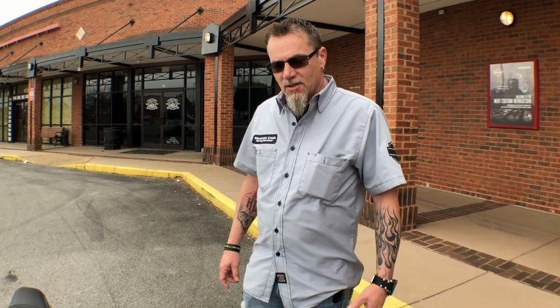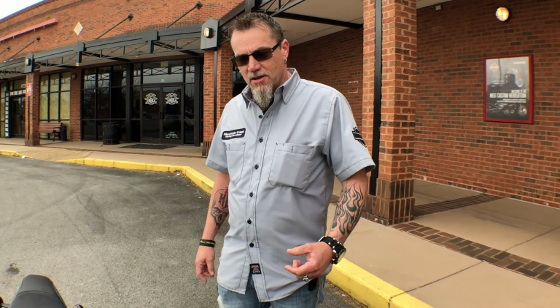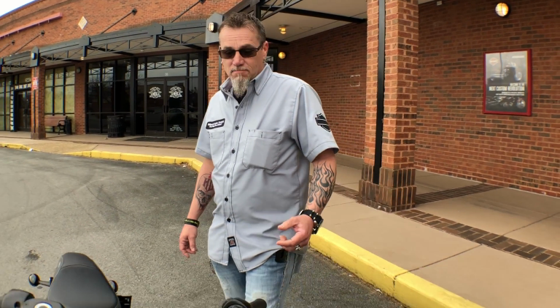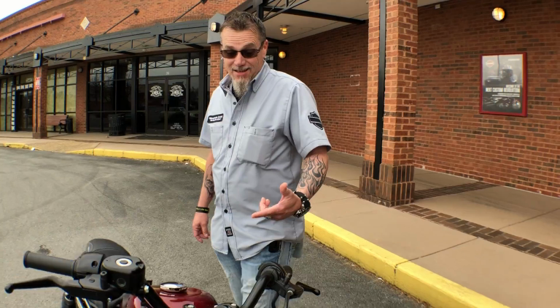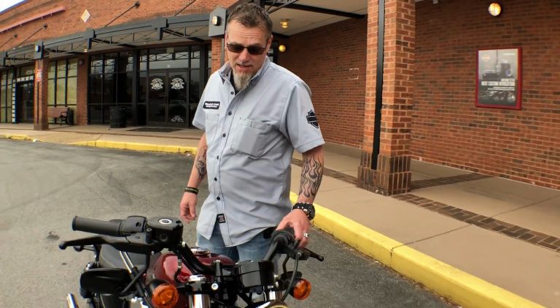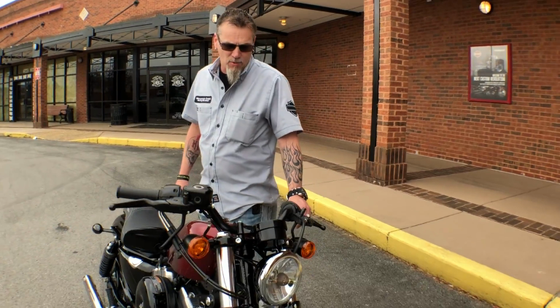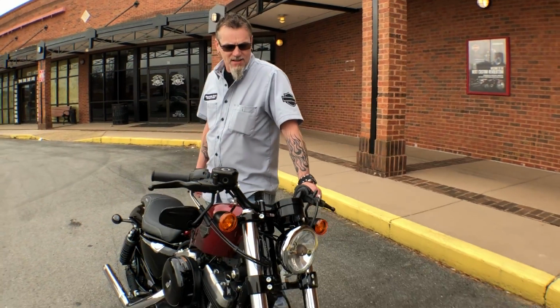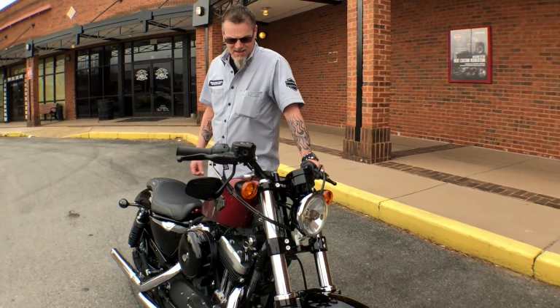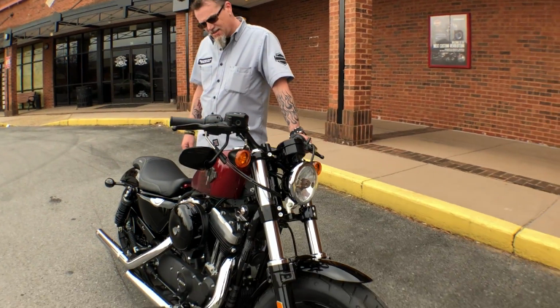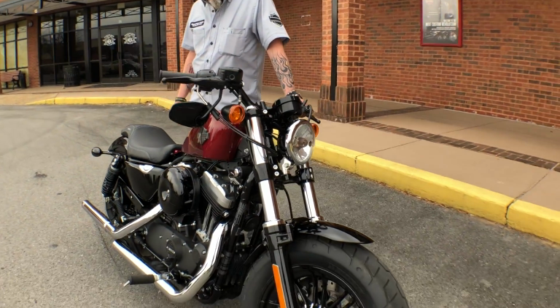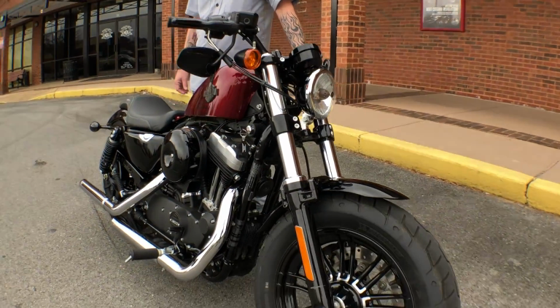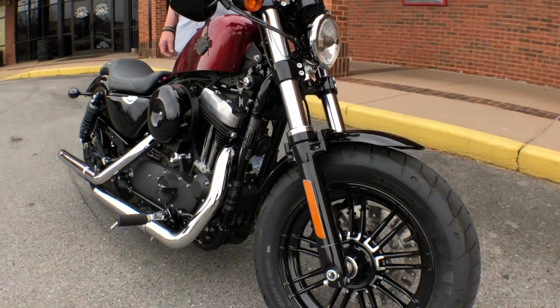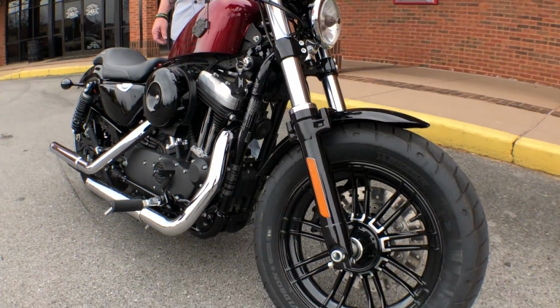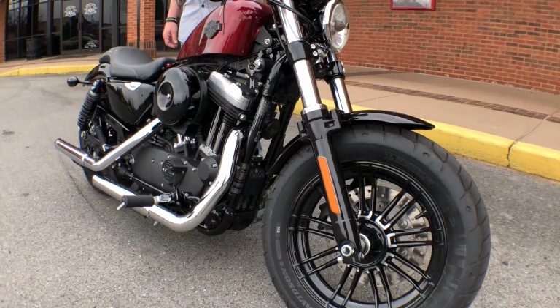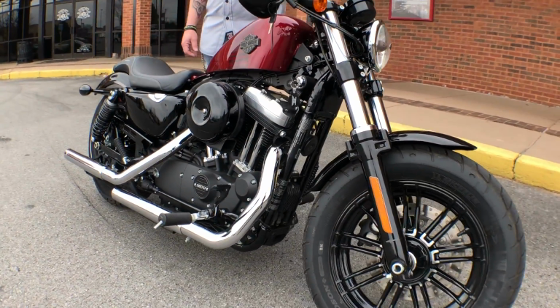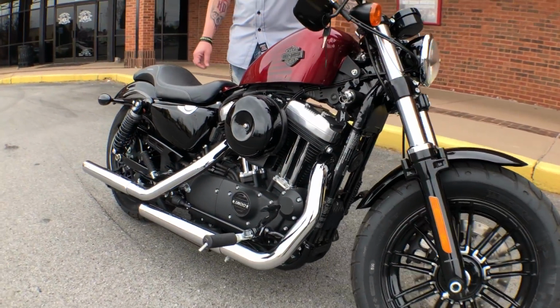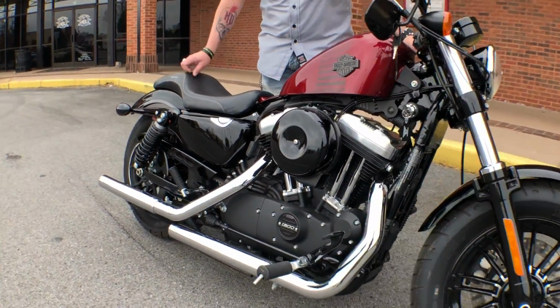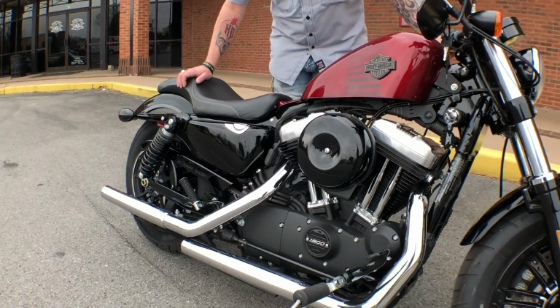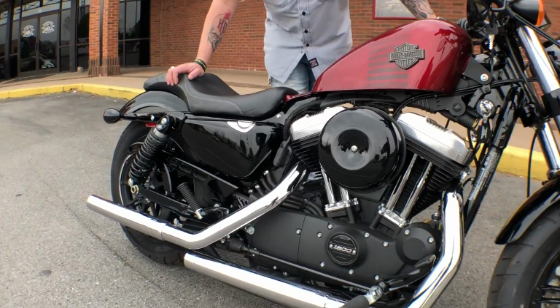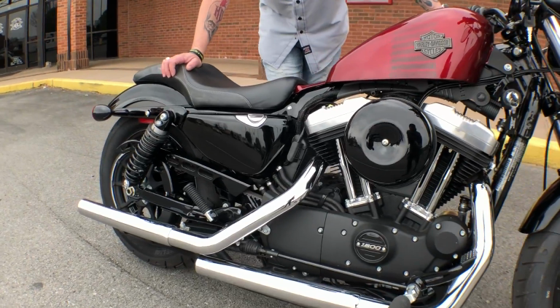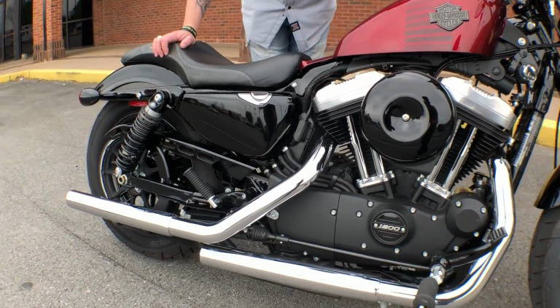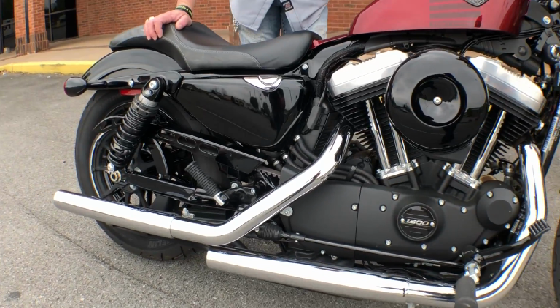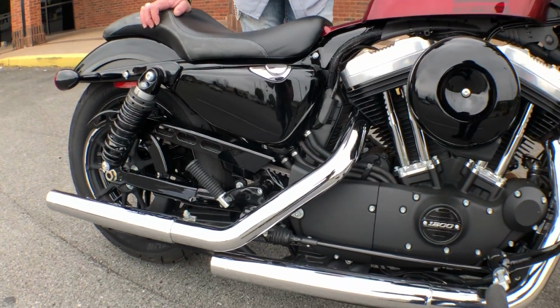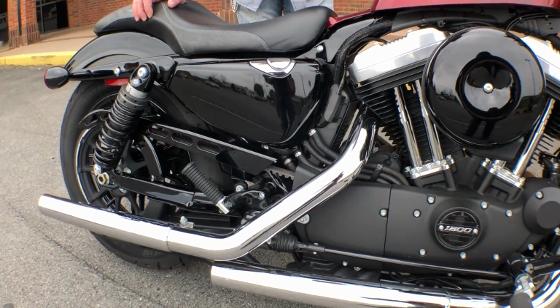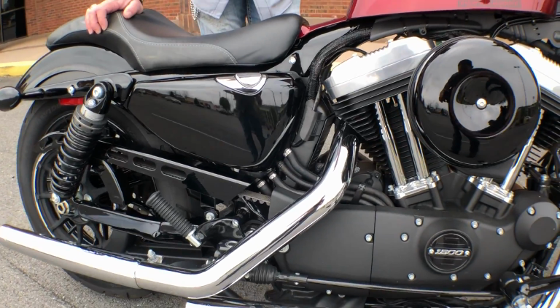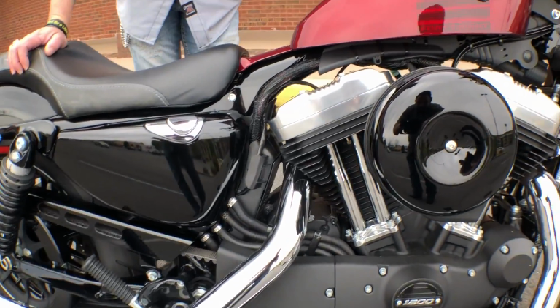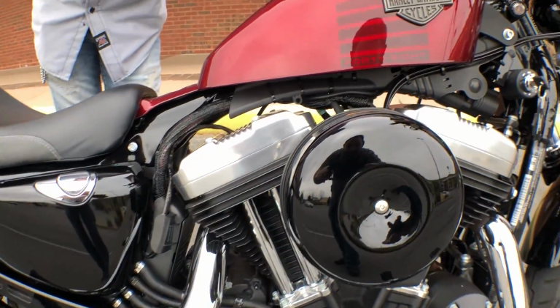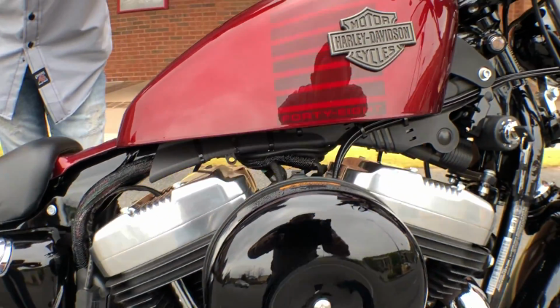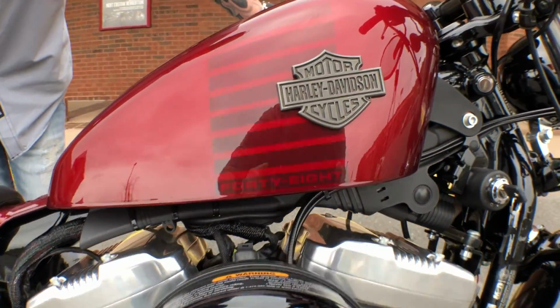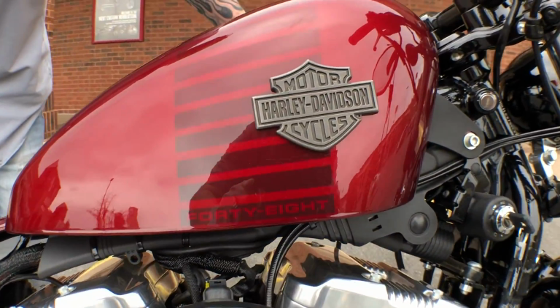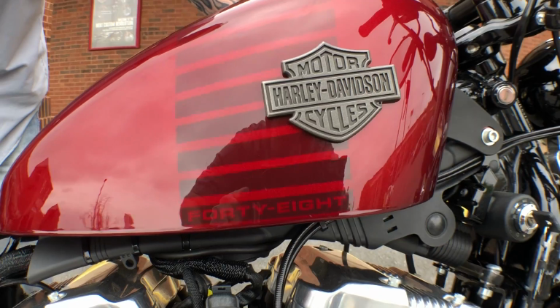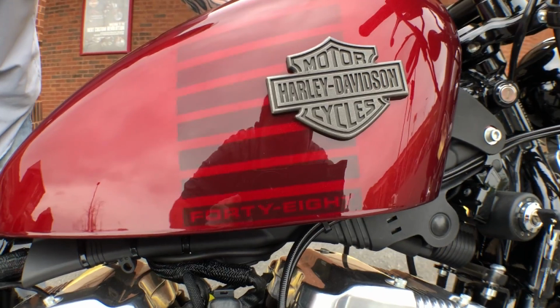I wanted to show you this practically brand new 2016 Sportster. It's completely blacked out. It's got Vance and Hines pipes. The pipes pretty much speak for themselves. It's a clean bike.